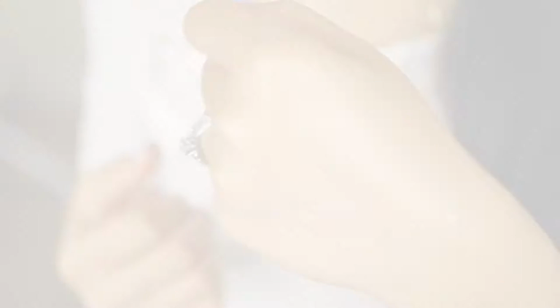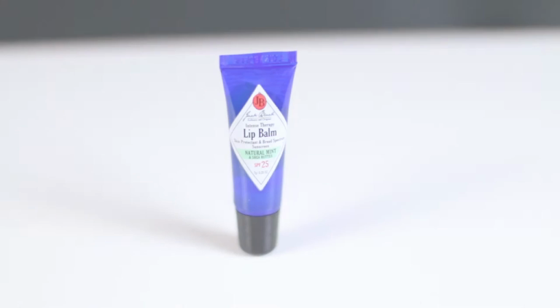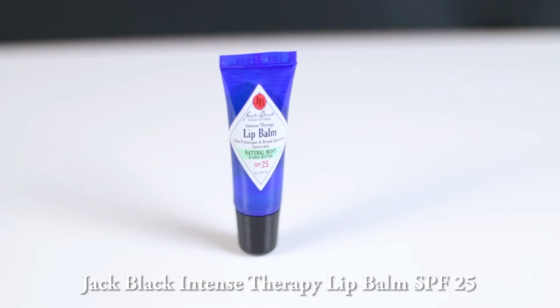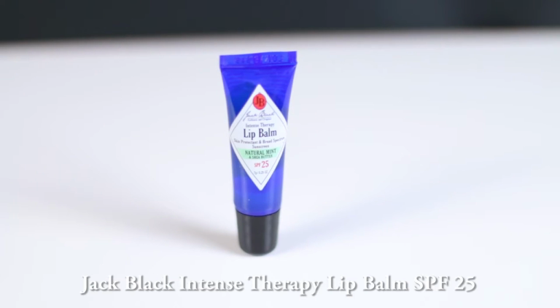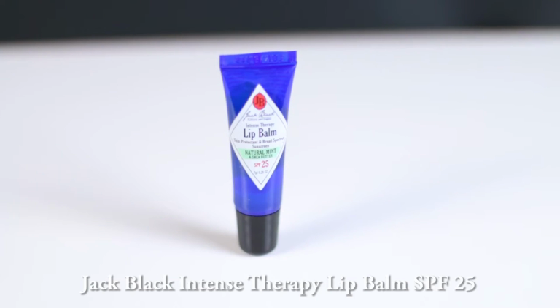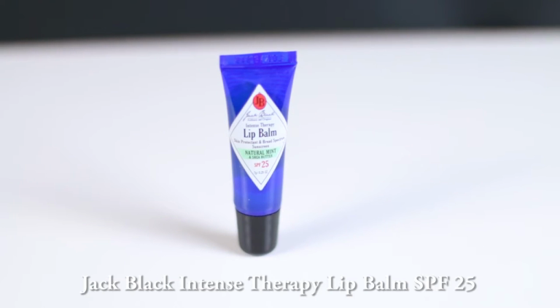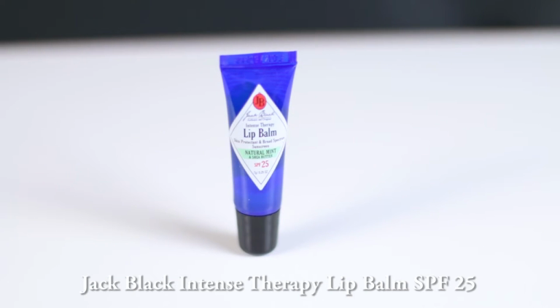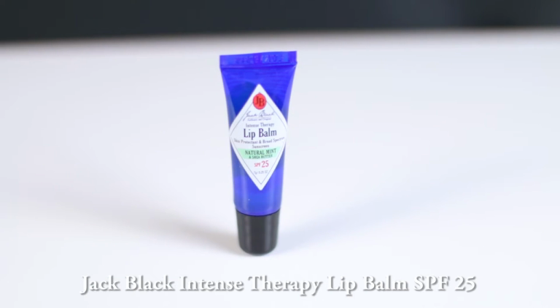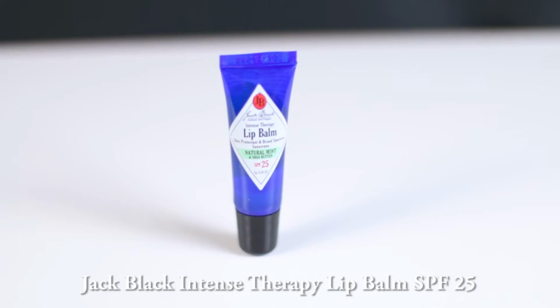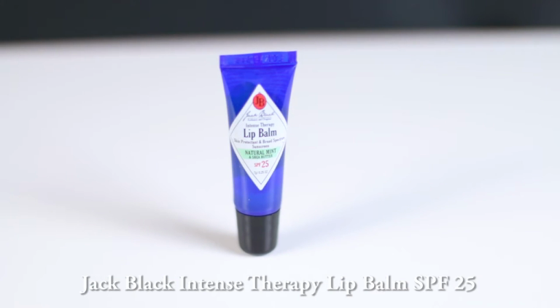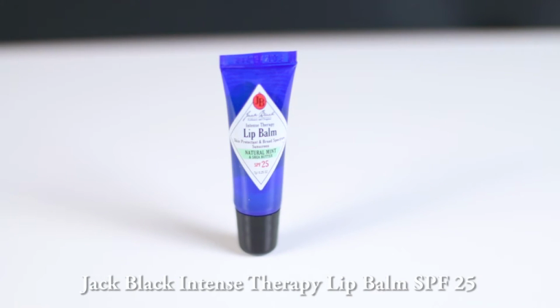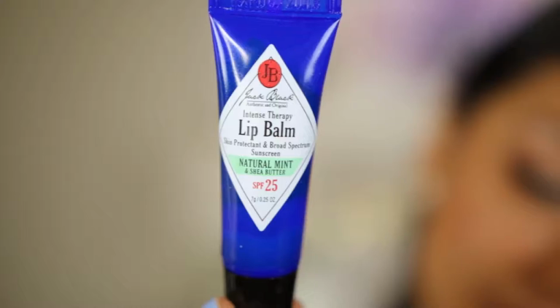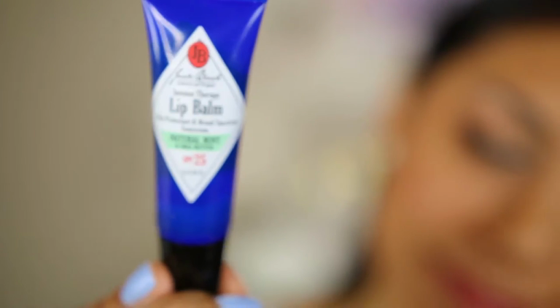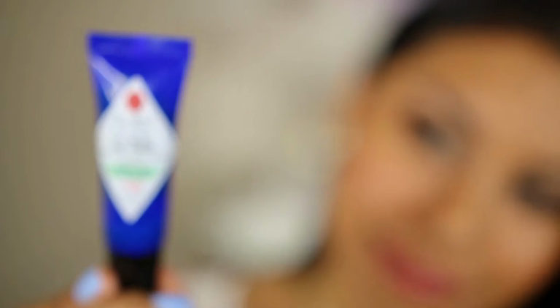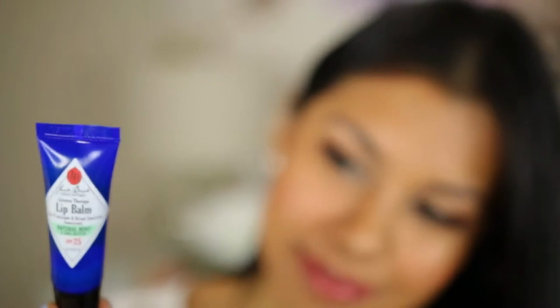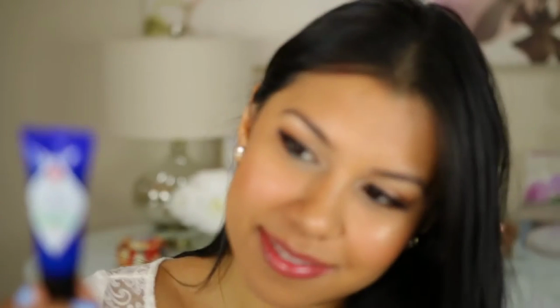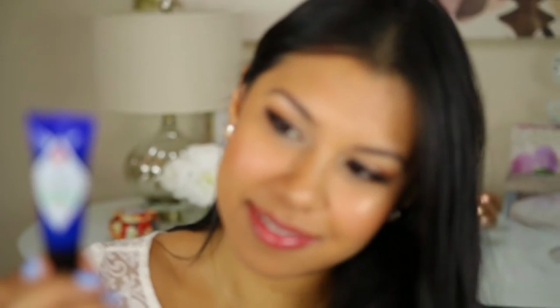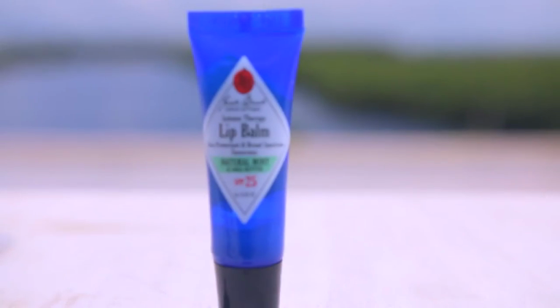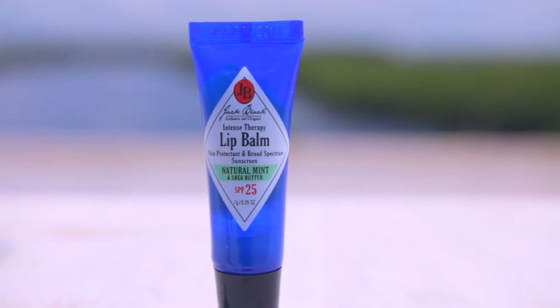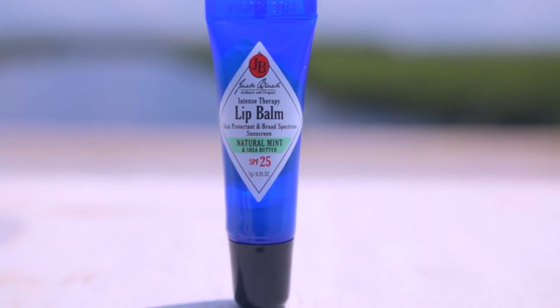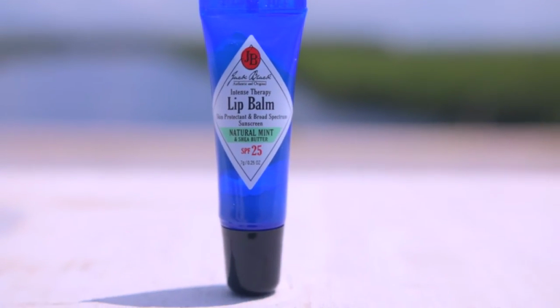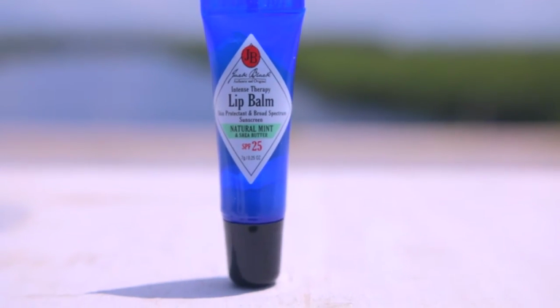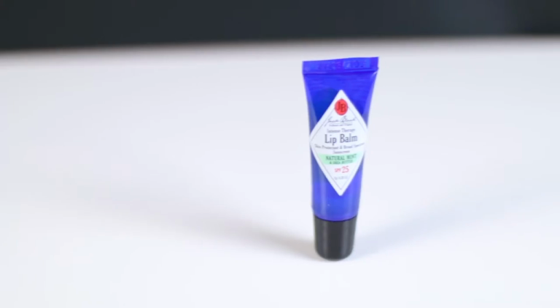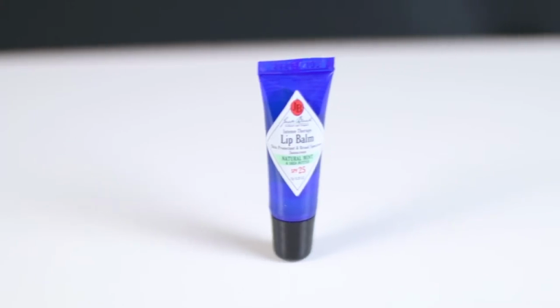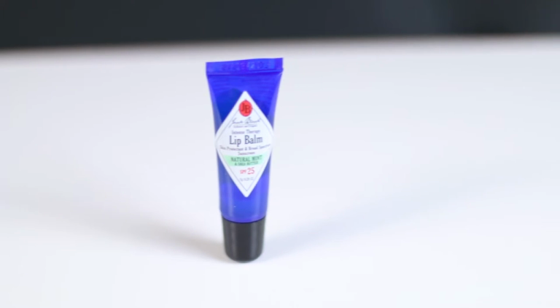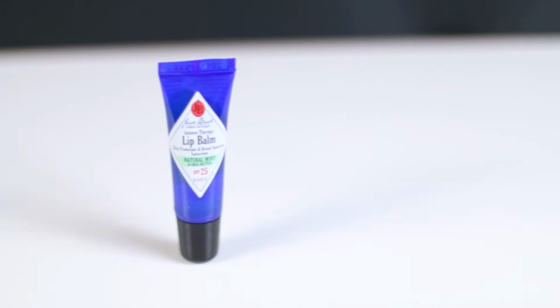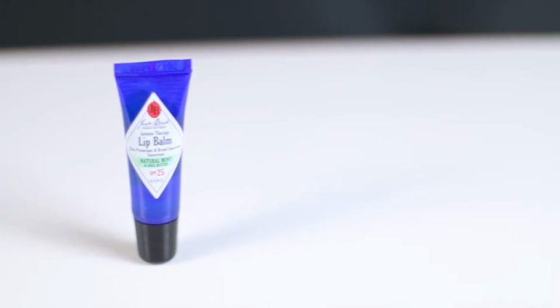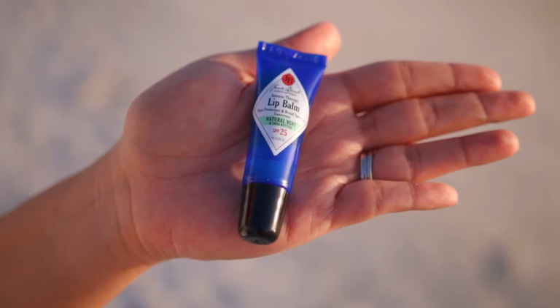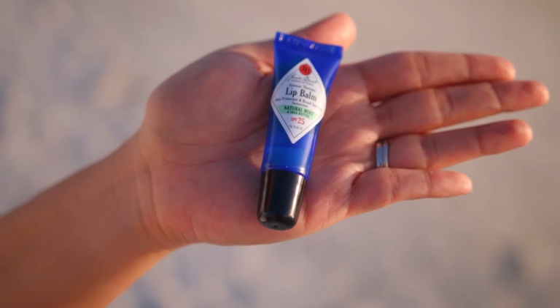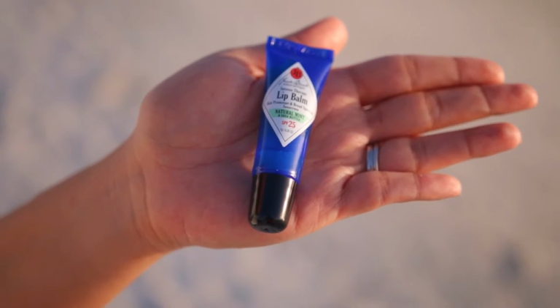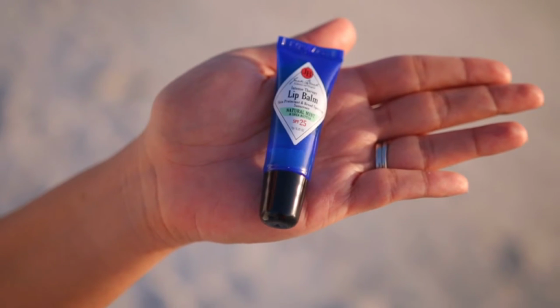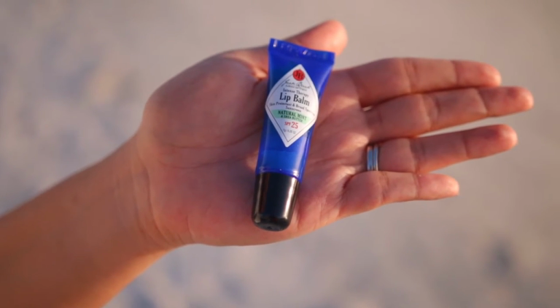The next product is the Jack Black Intense Therapy Lip Balm. Not only does it moisturize and make my lips feel incredibly smooth, but it contains SPF 25 to help protect from damage caused by free radicals.